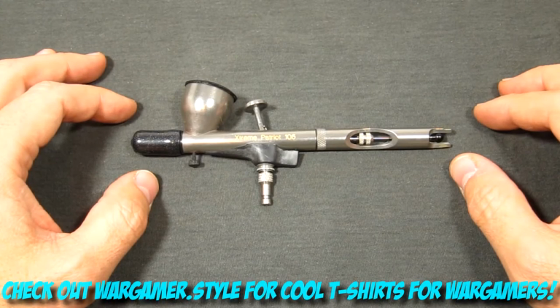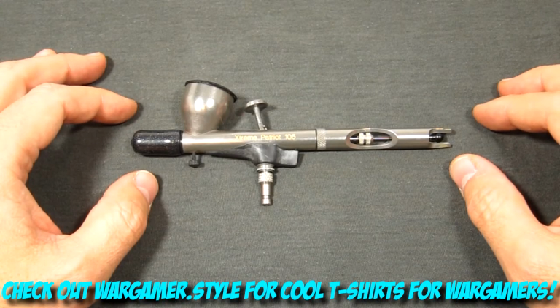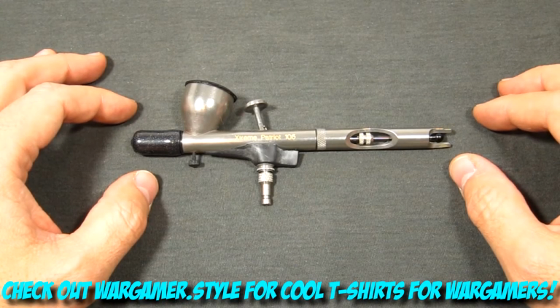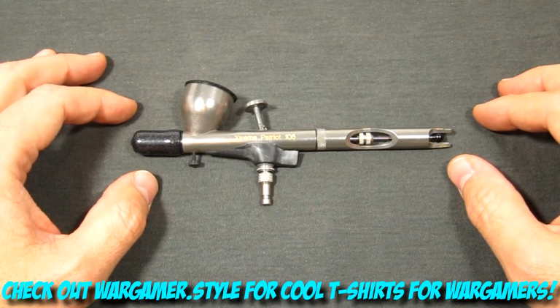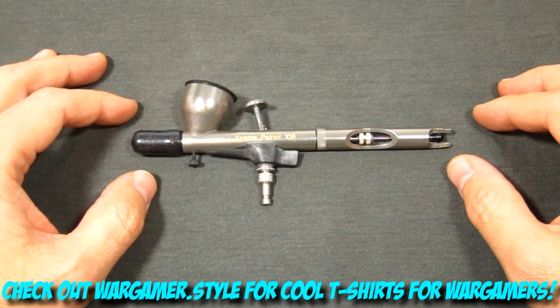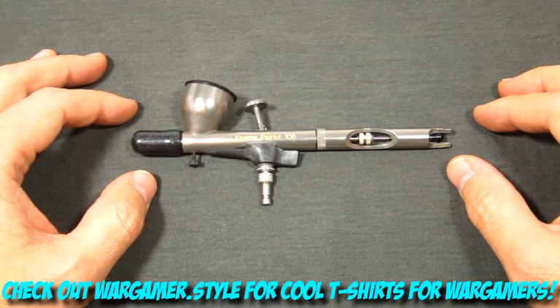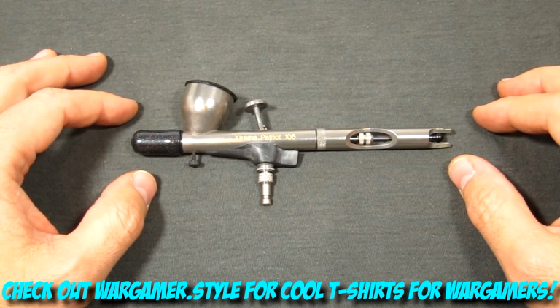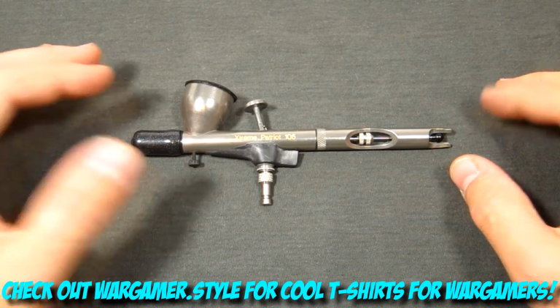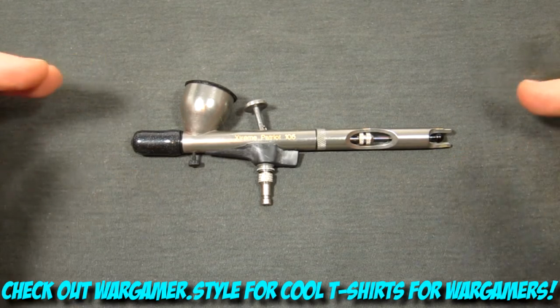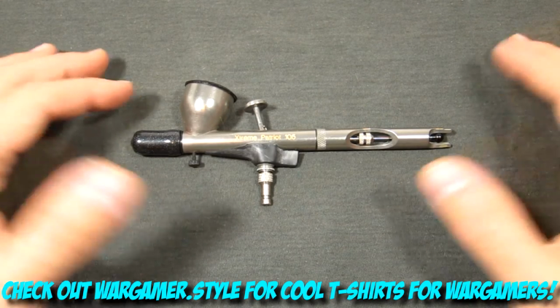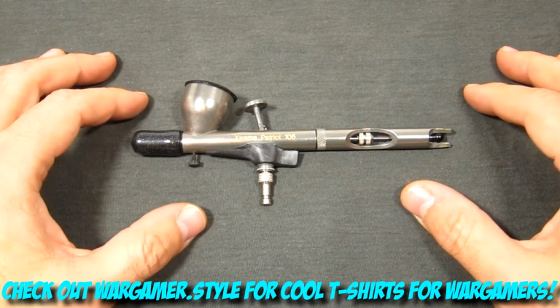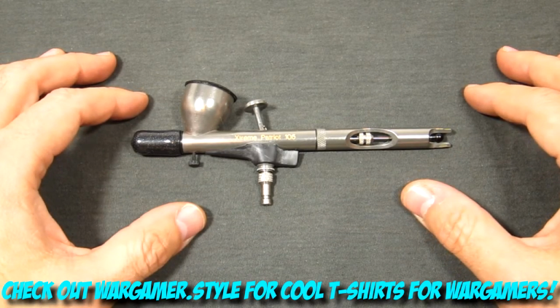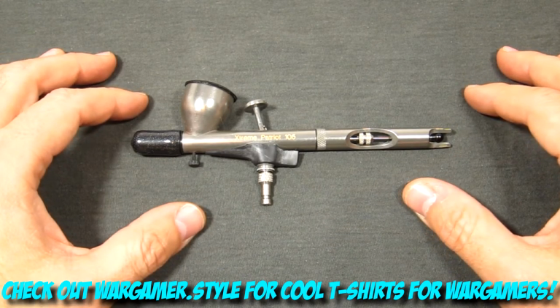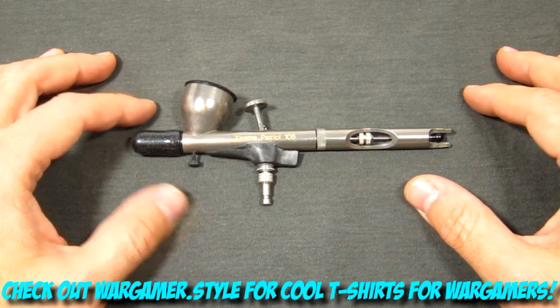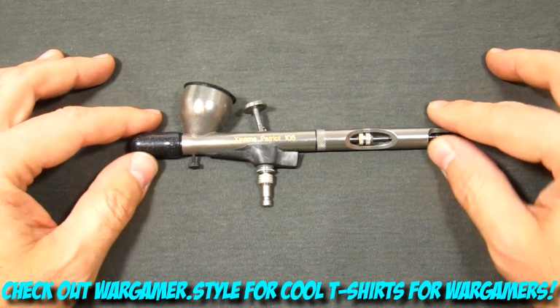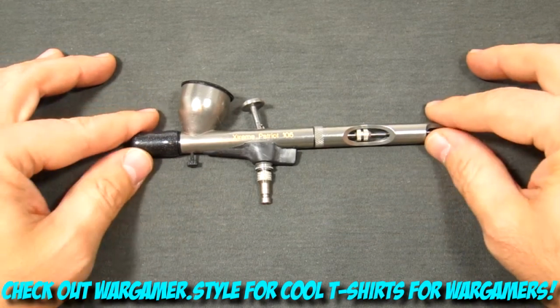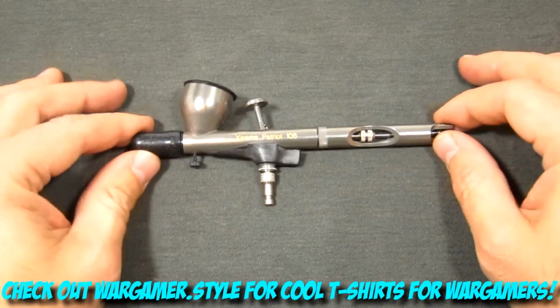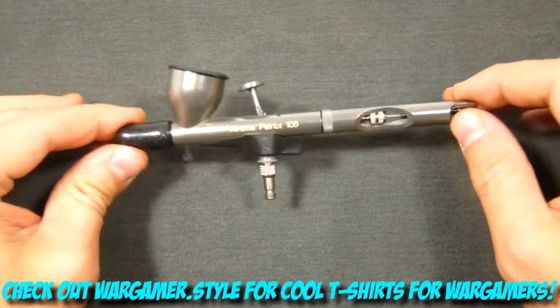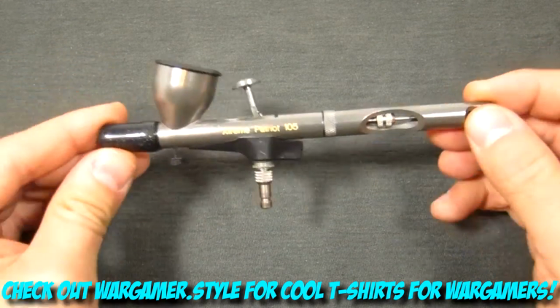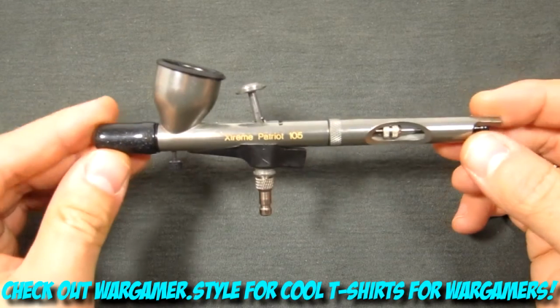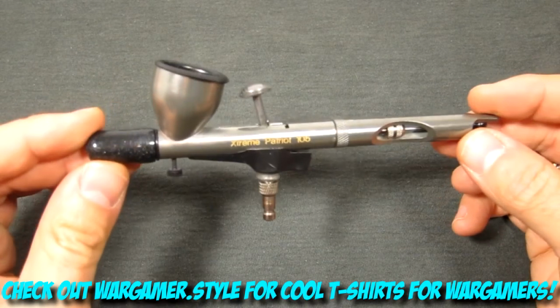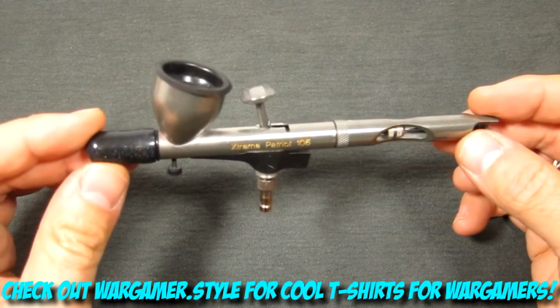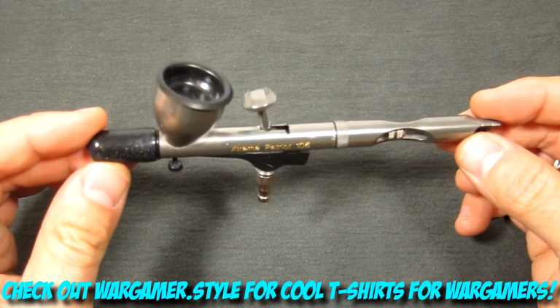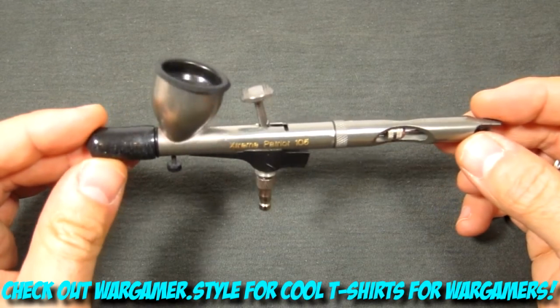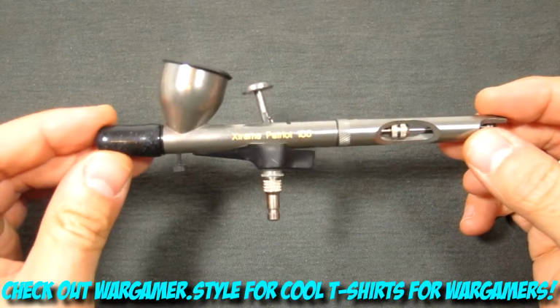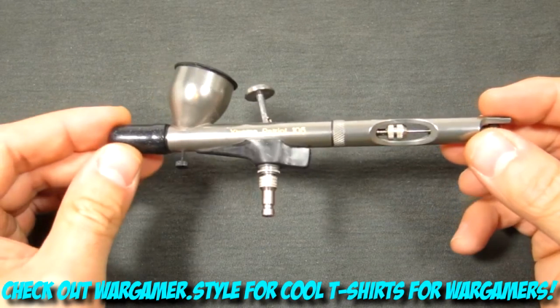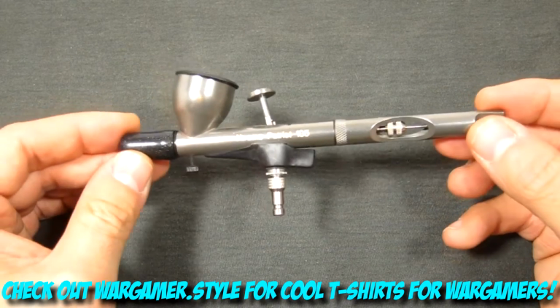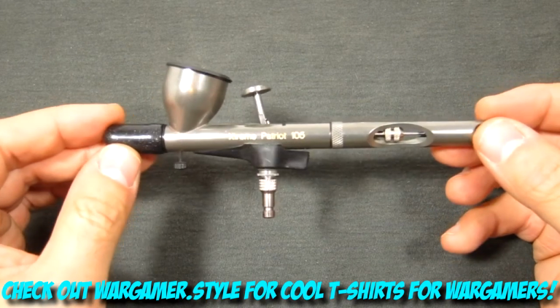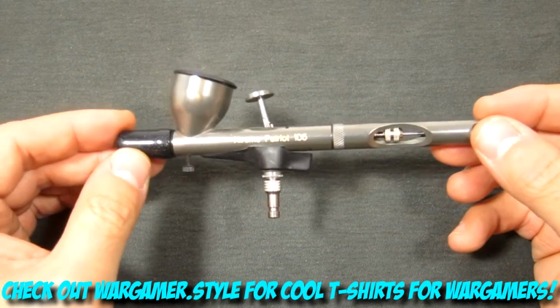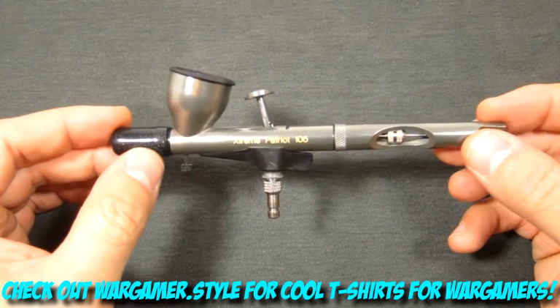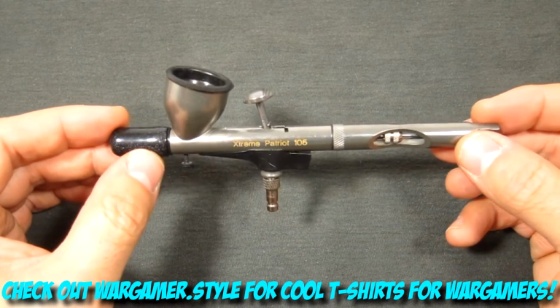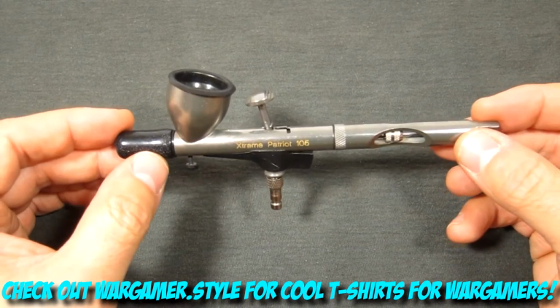Hi everybody, thanks for checking this video out. My name is Frank, I'm with Tiny Plastic Spaceman, and in this video I'm going to be showing you how to disassemble and reassemble your Badger Xtreme Patriot 105.